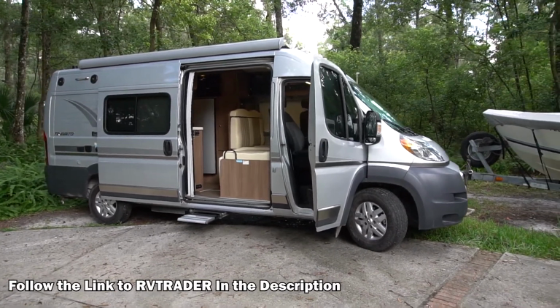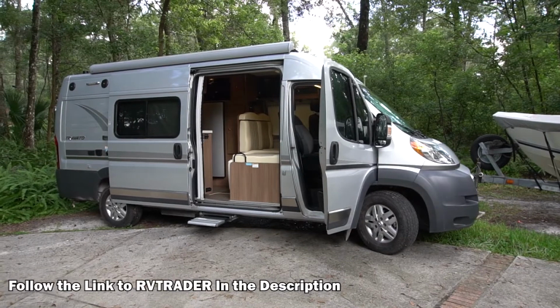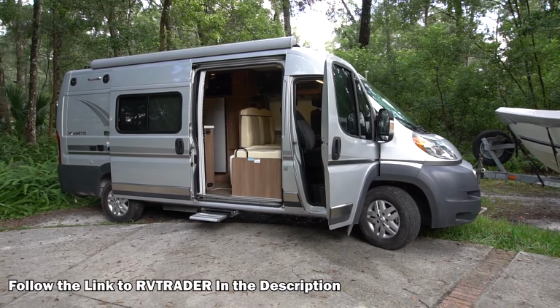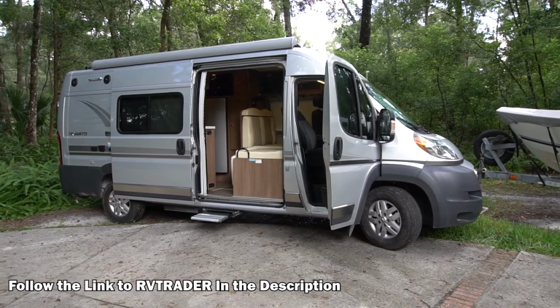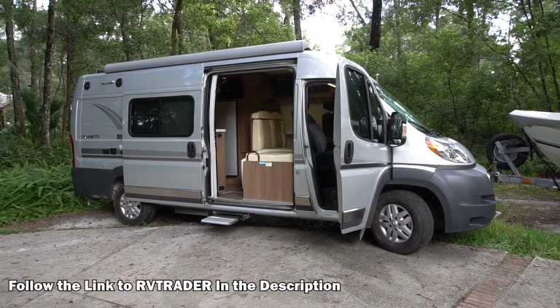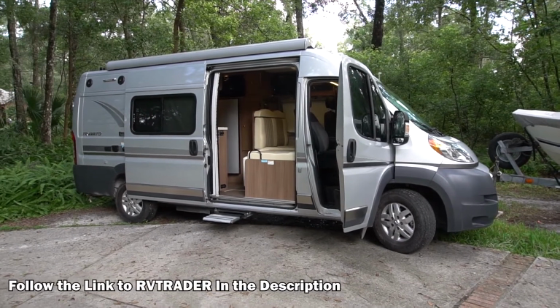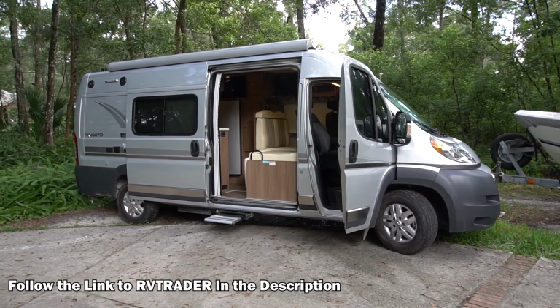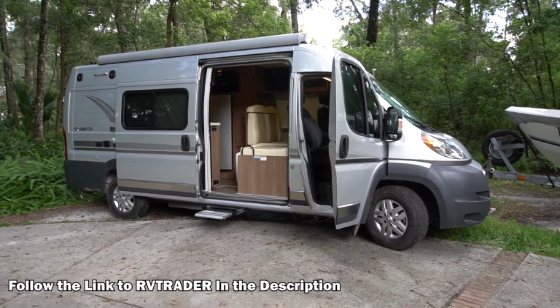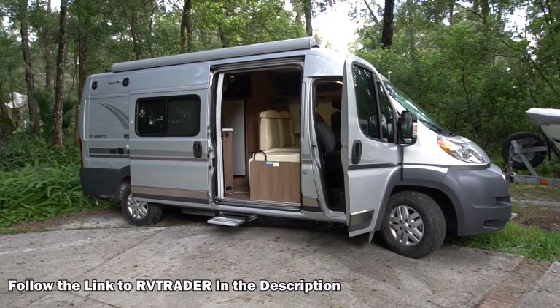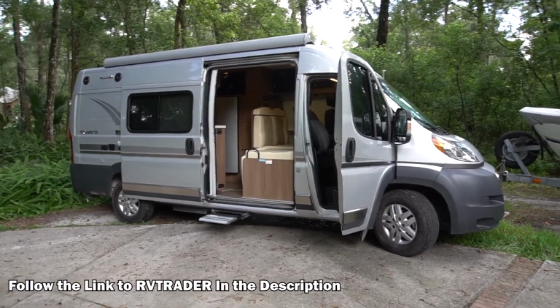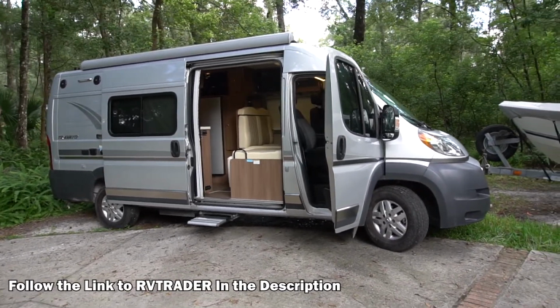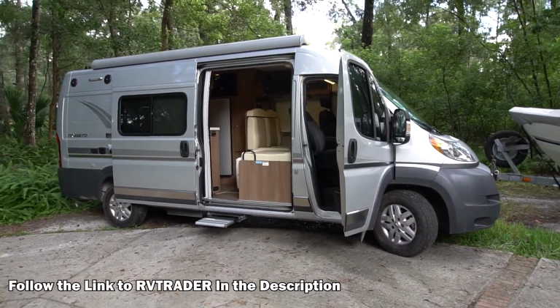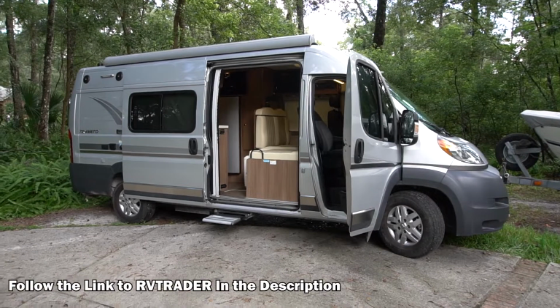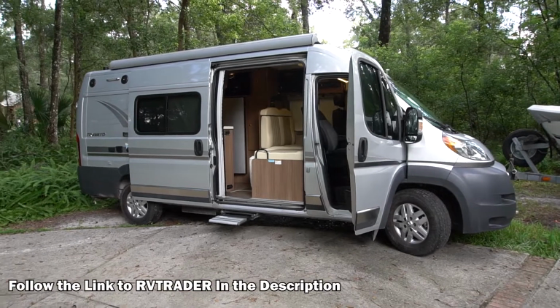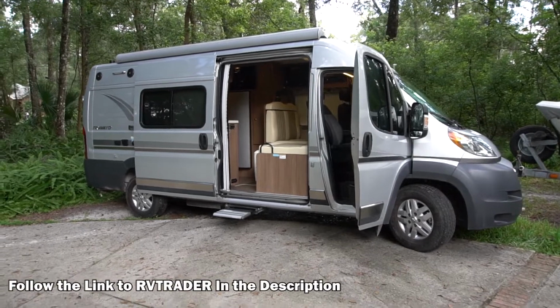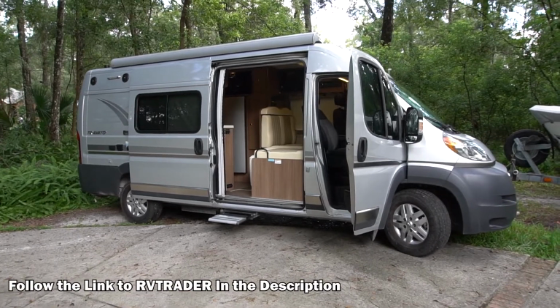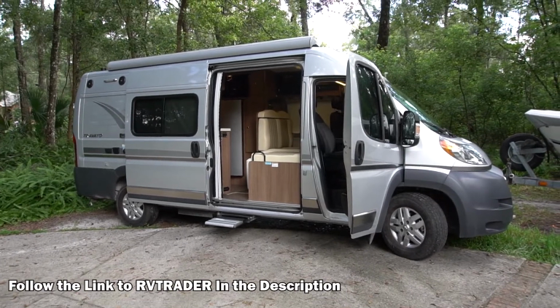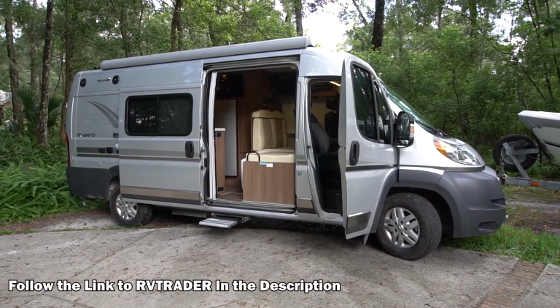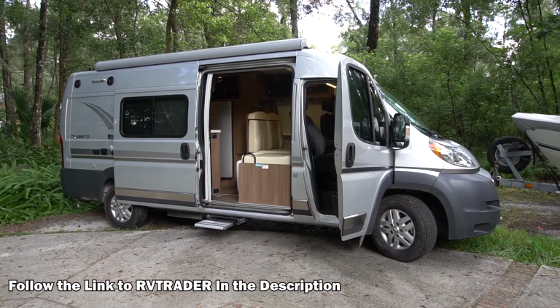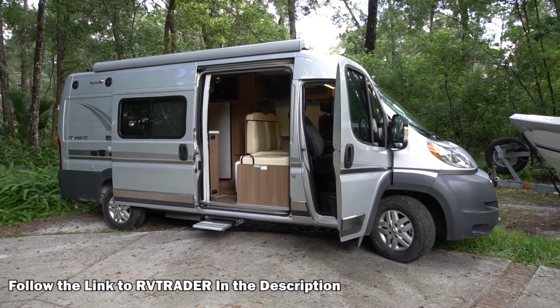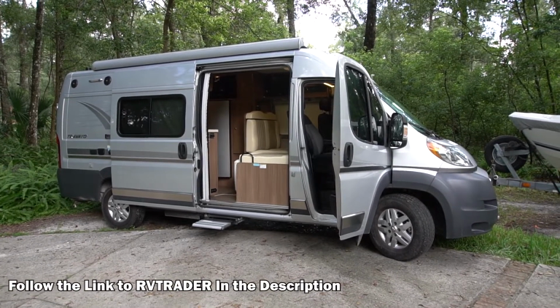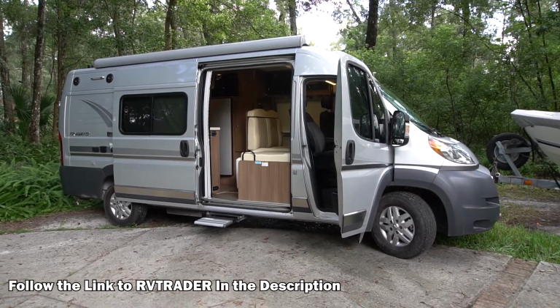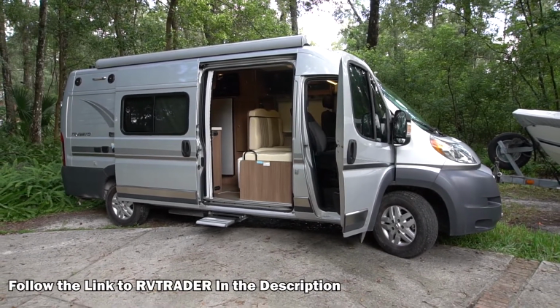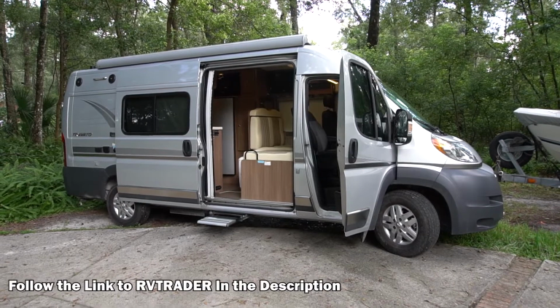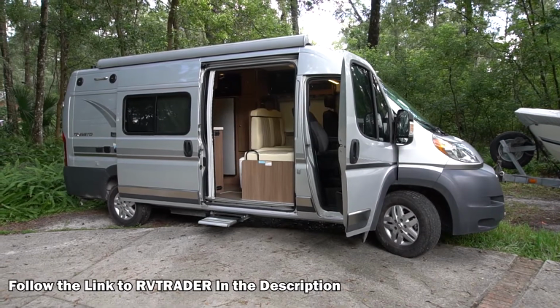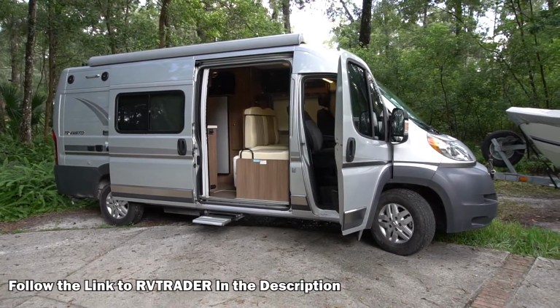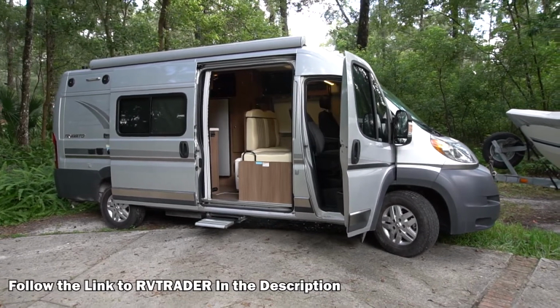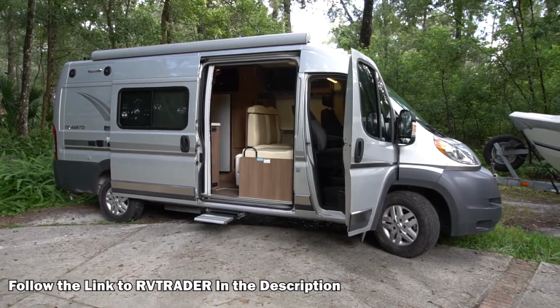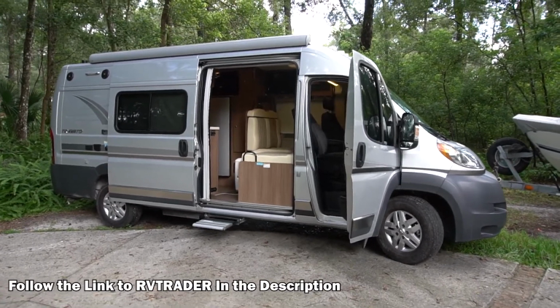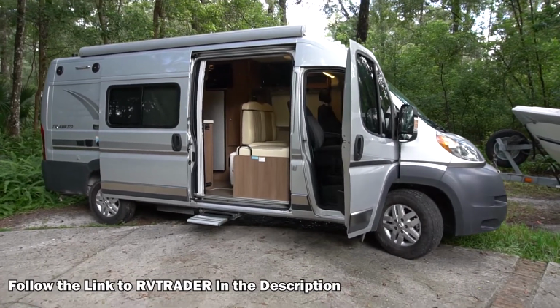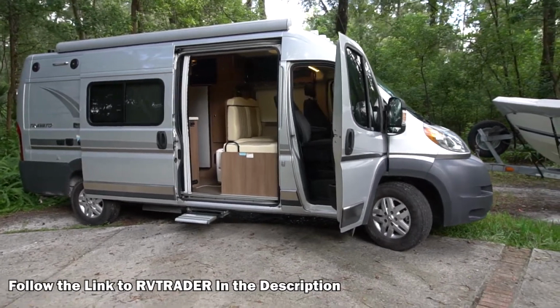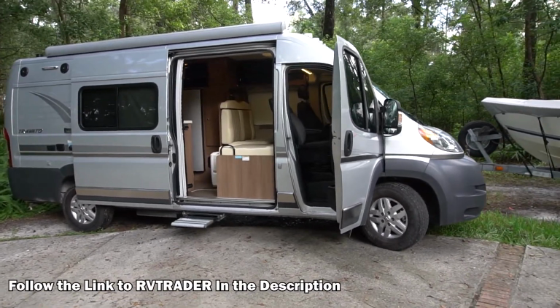If you're interested in one of these vans, I would definitely get to a dealer and give it a test drive. Give all the Class Bs a test drive before you look for either a new or used Class B van. I highly recommend the Travato — it's an awesome unit.